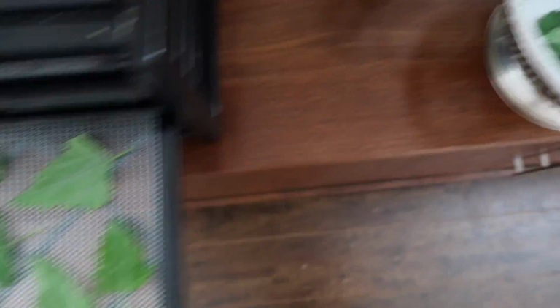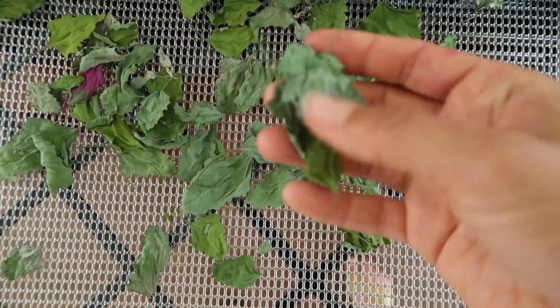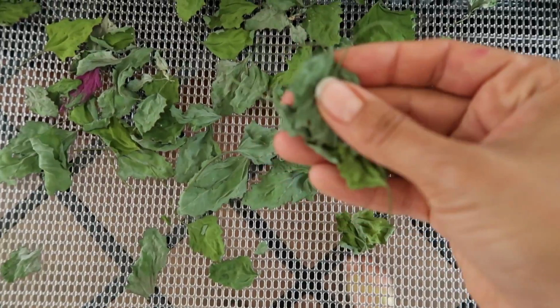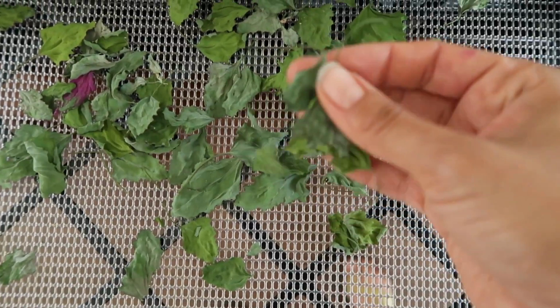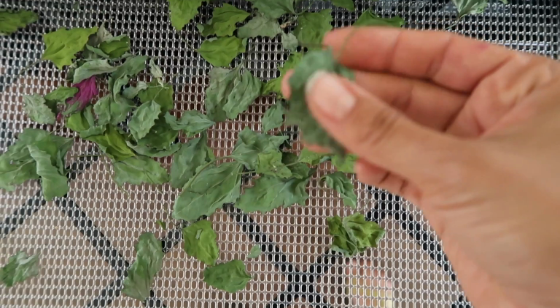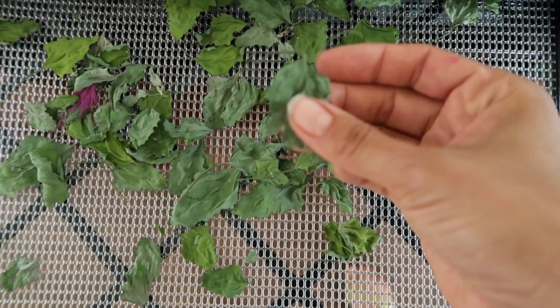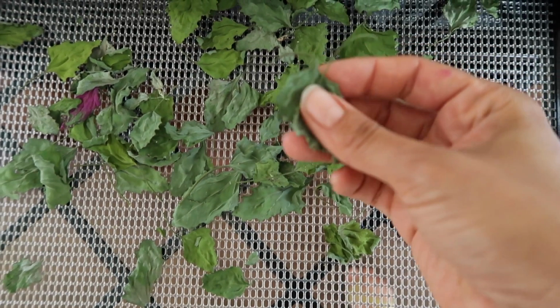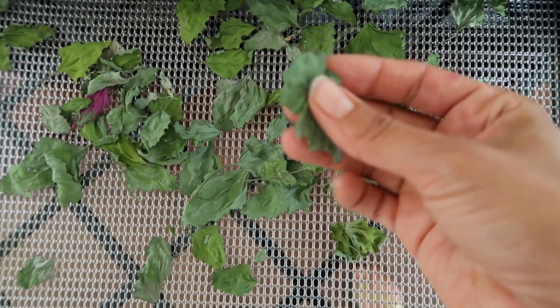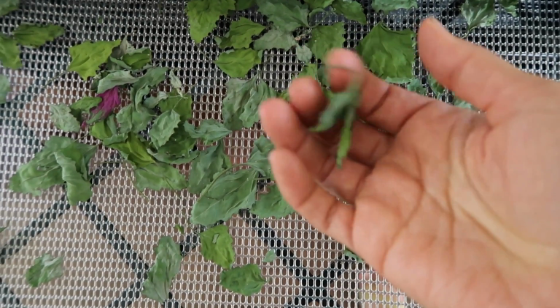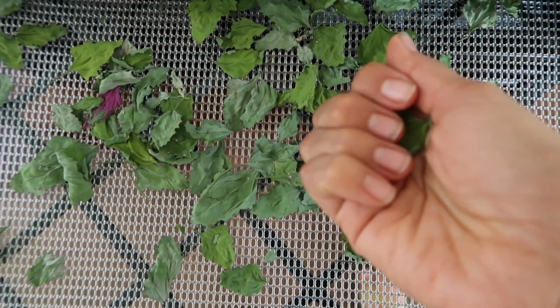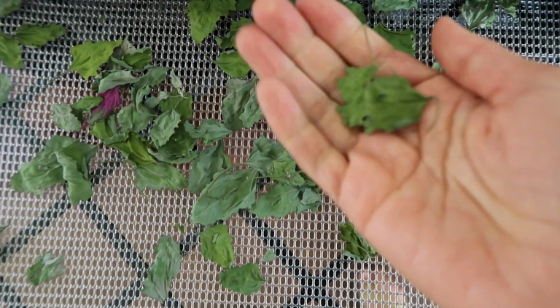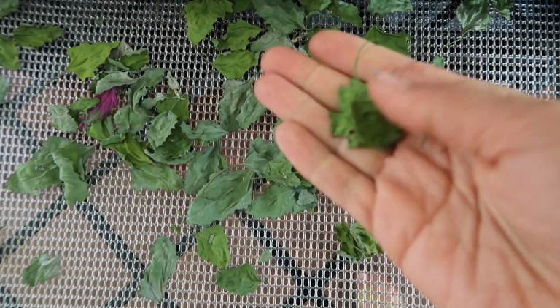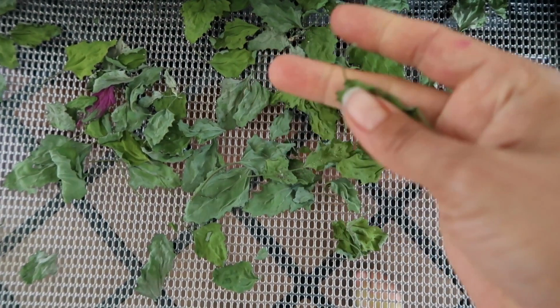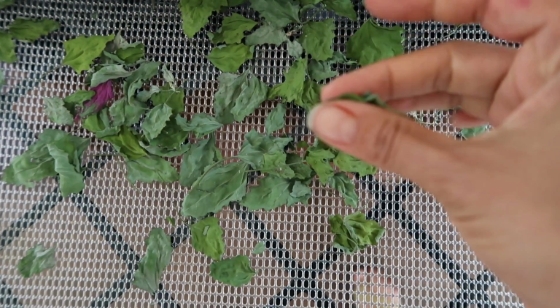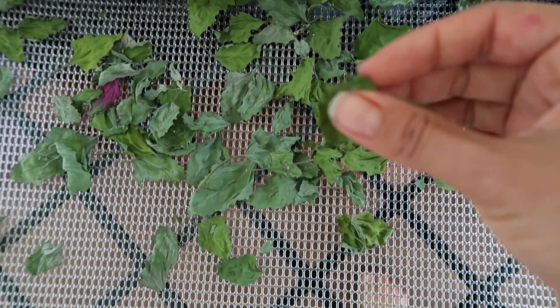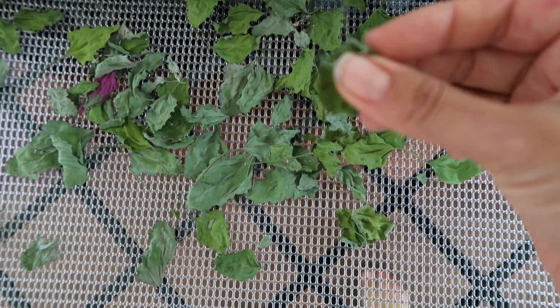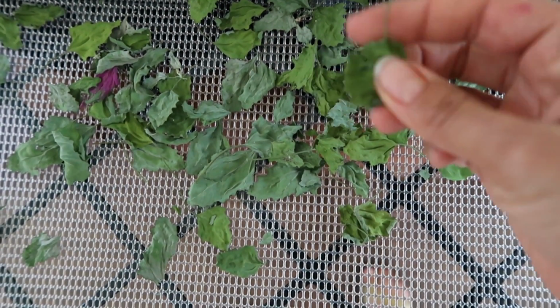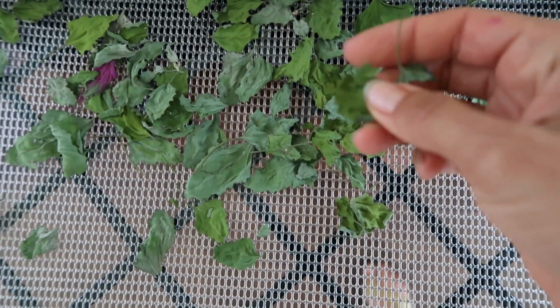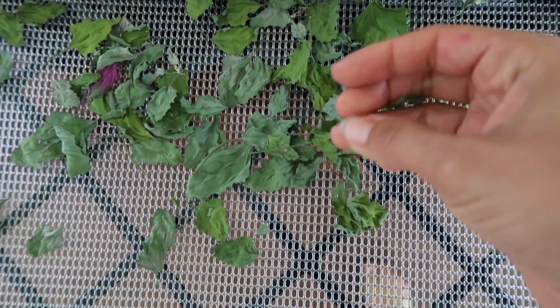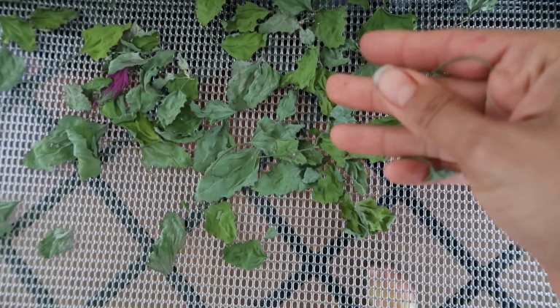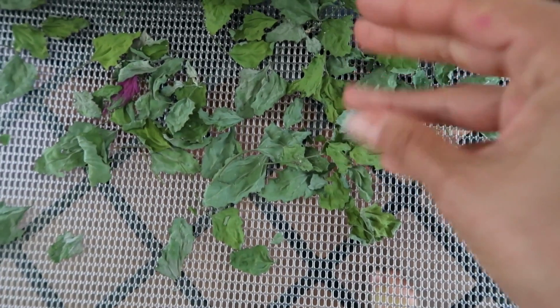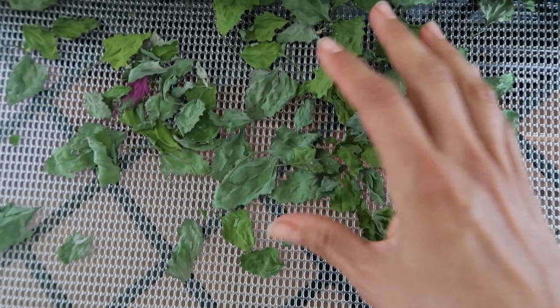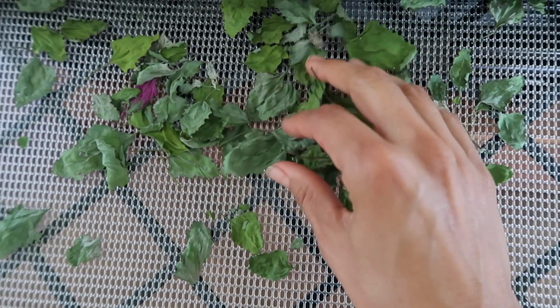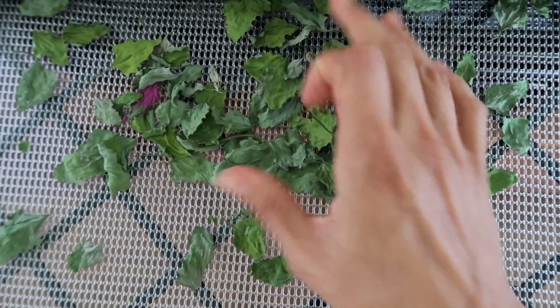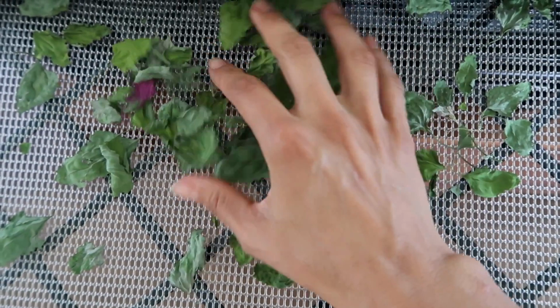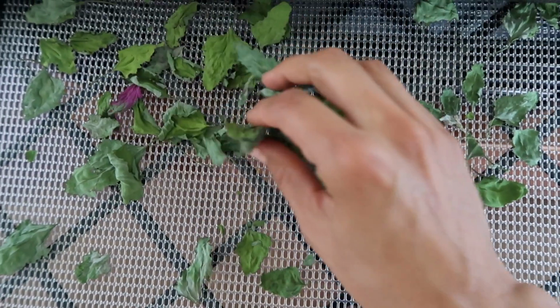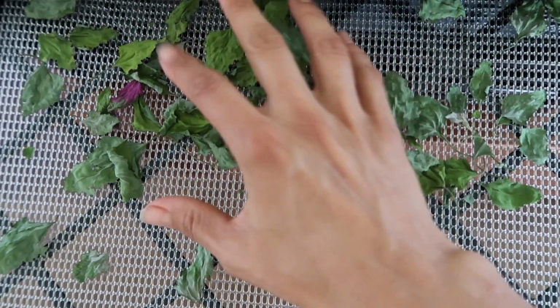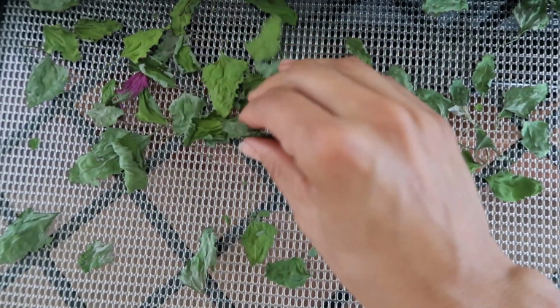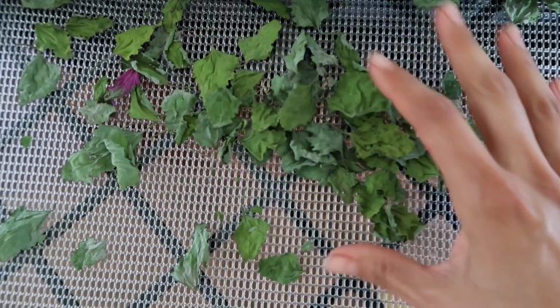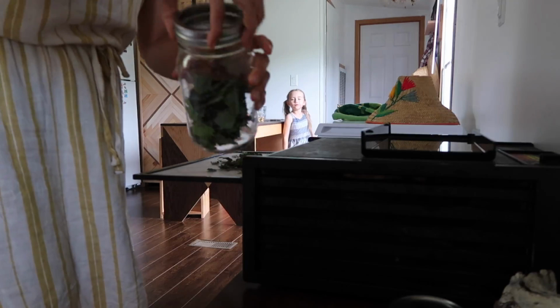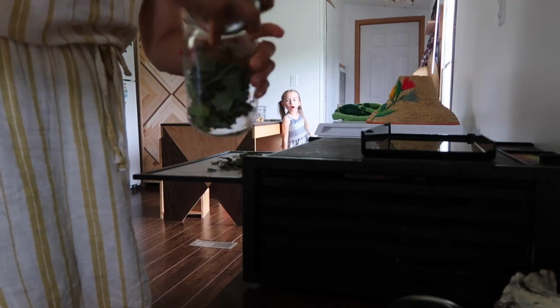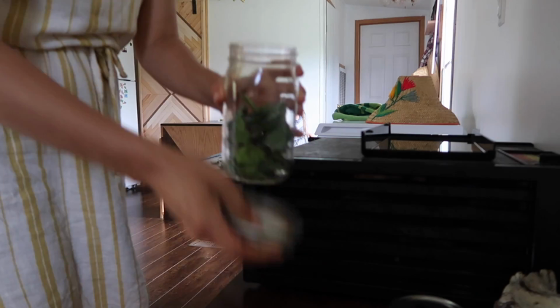These are ready to go — they're dried and crispy, and when you press them they crumble and flake off. So these are ready to be placed into the mason jar.